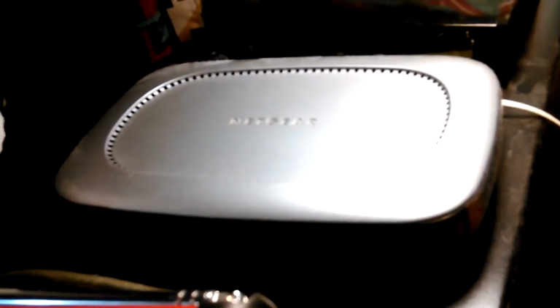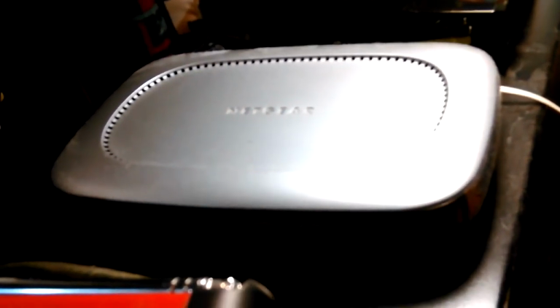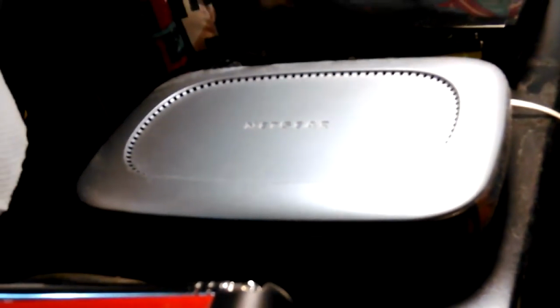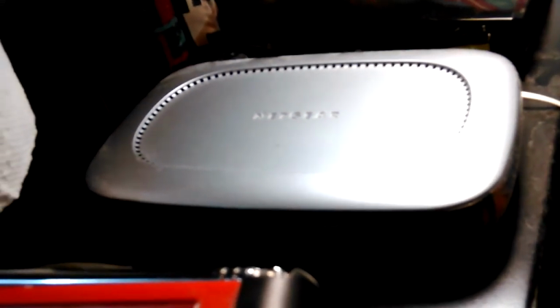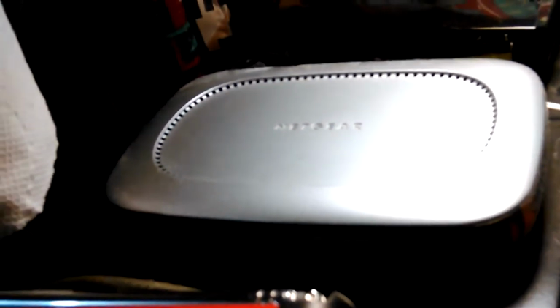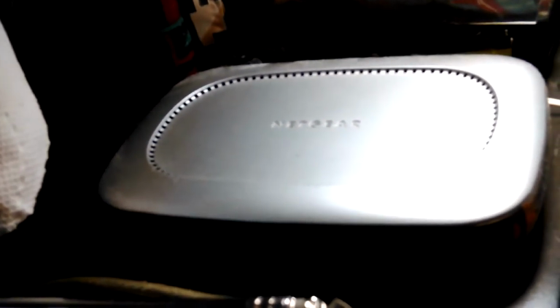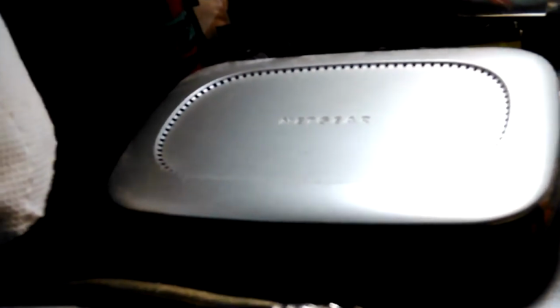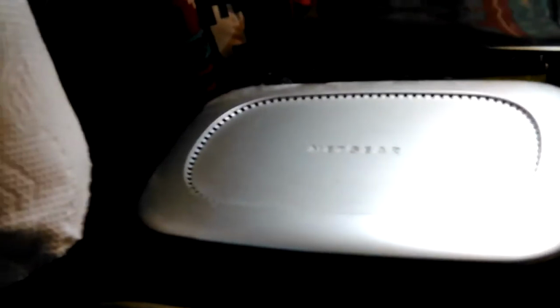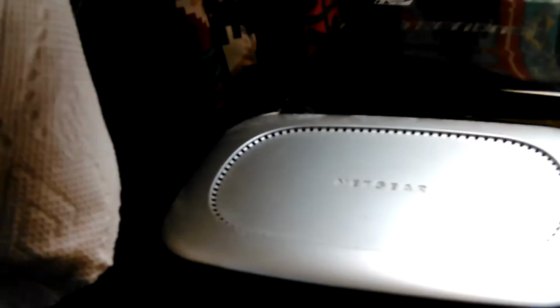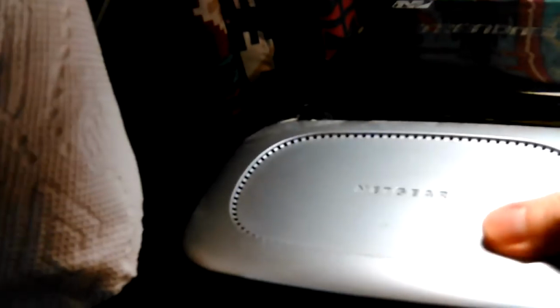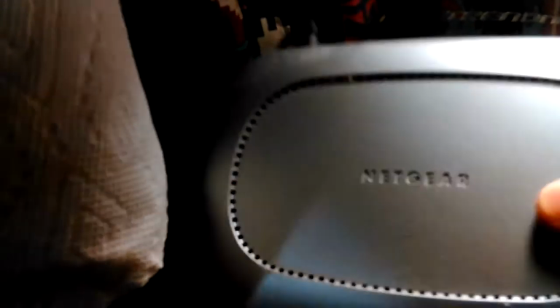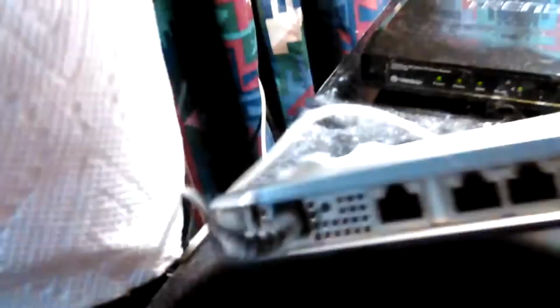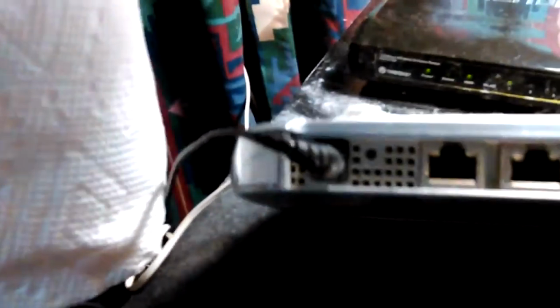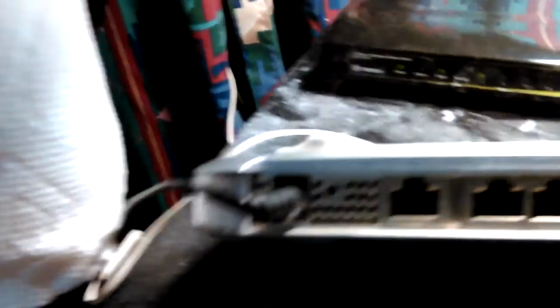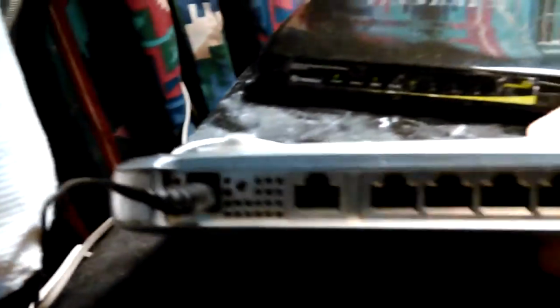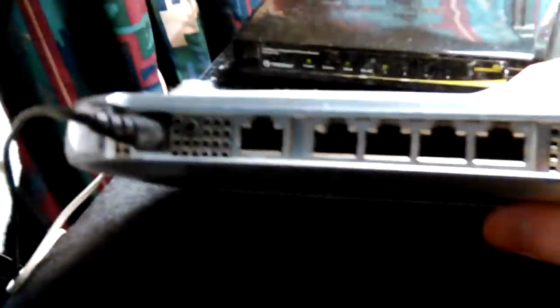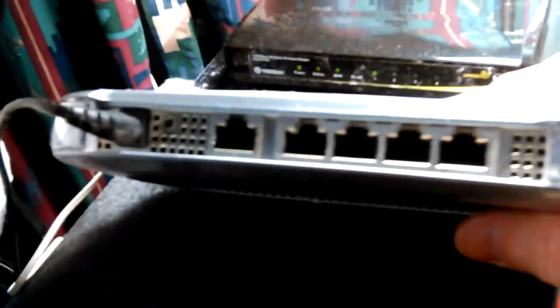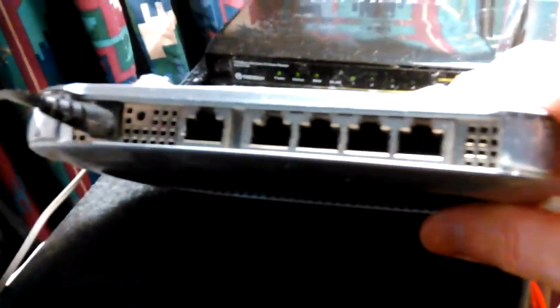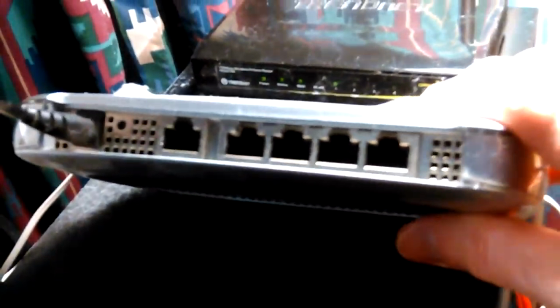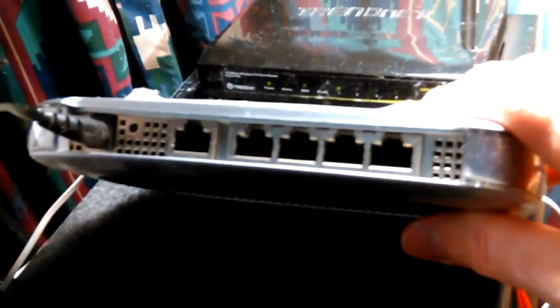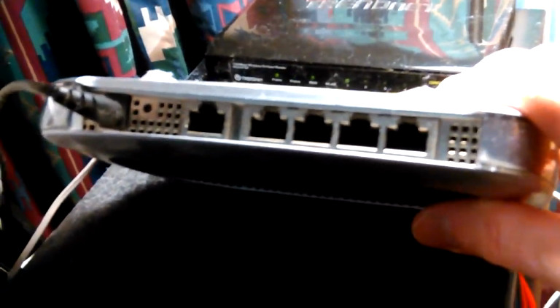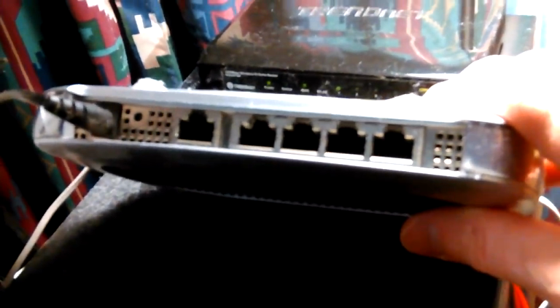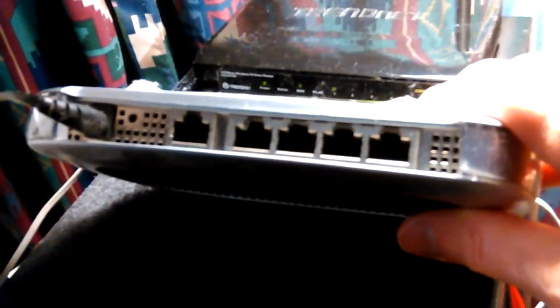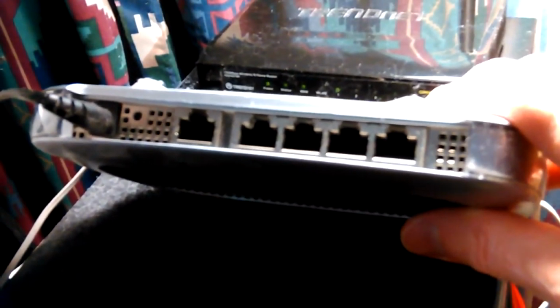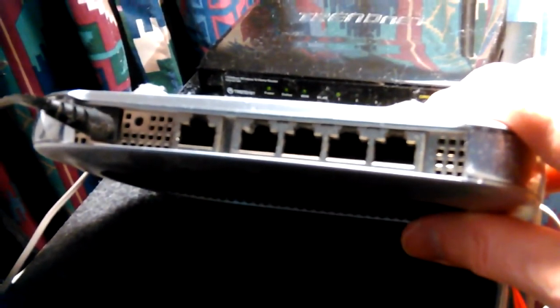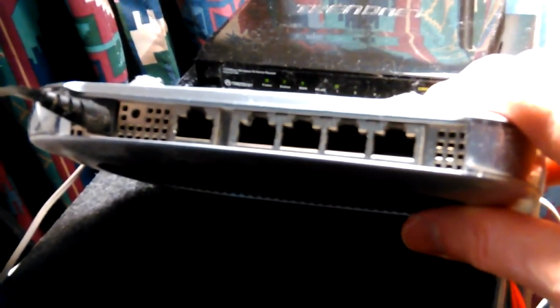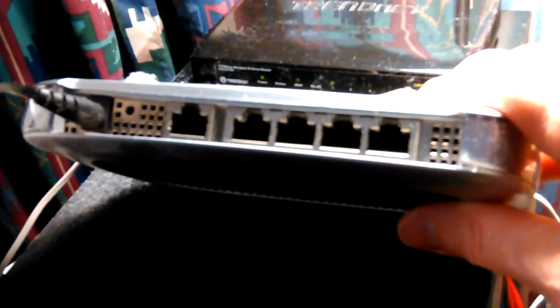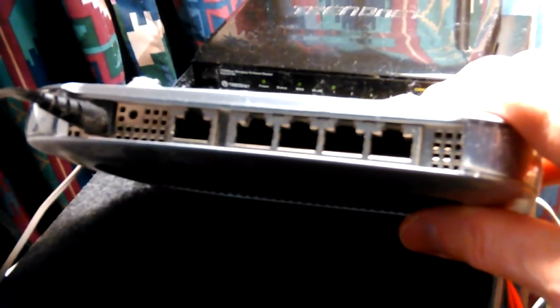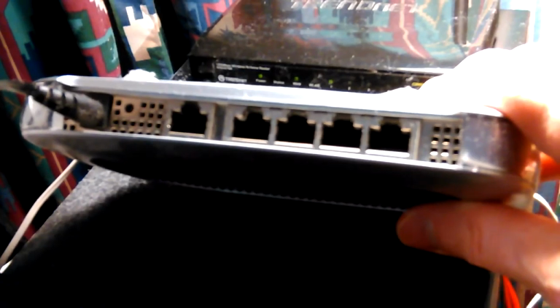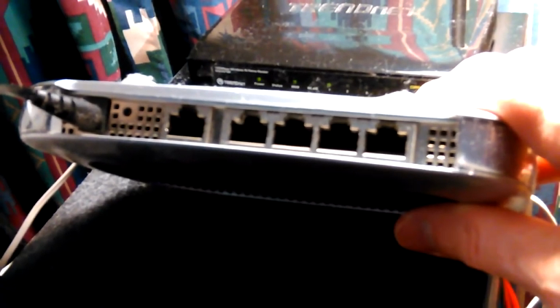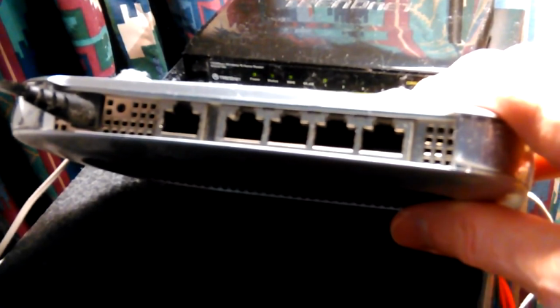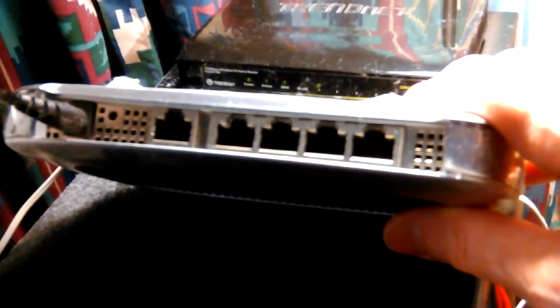Right now my backup server is out in the garage running. It was a little warm out there when I was setting it up — got bit by mosquitoes of course.